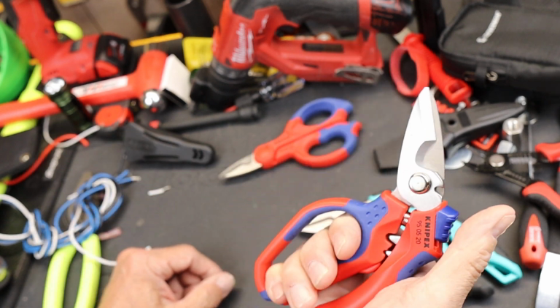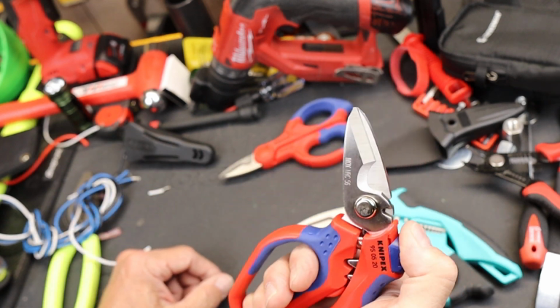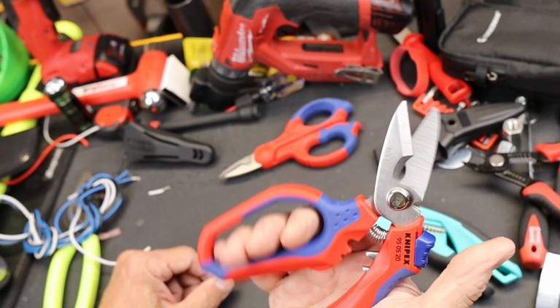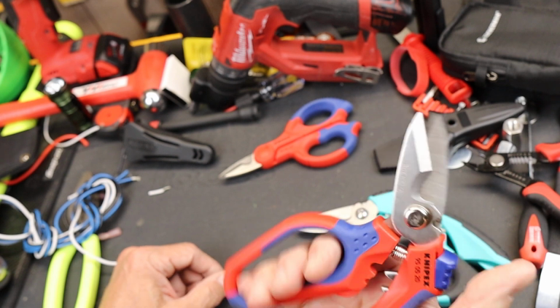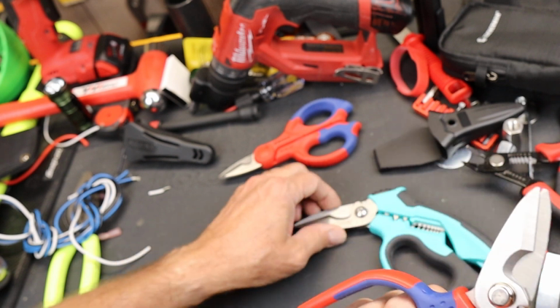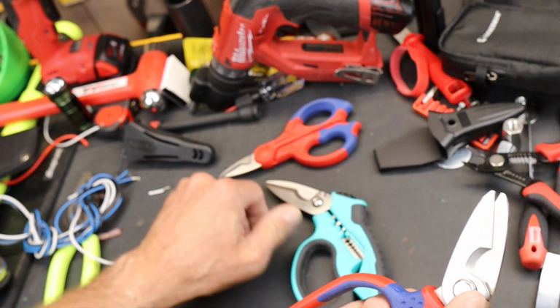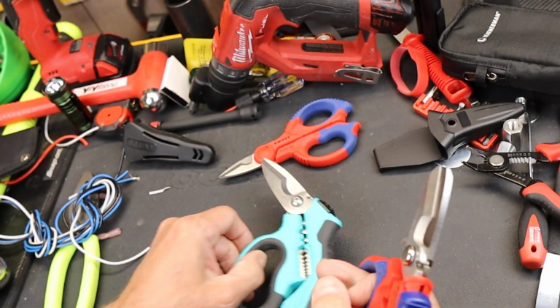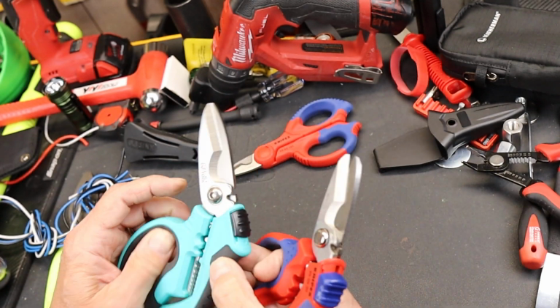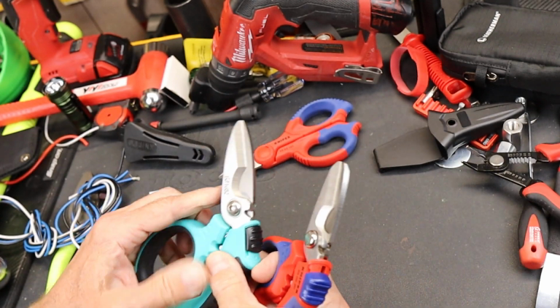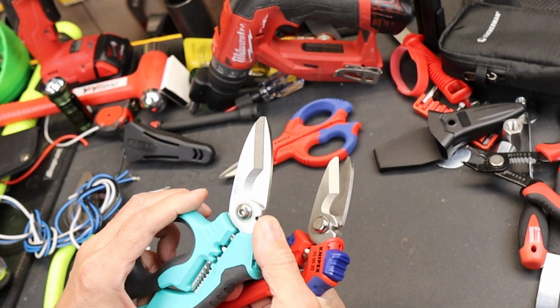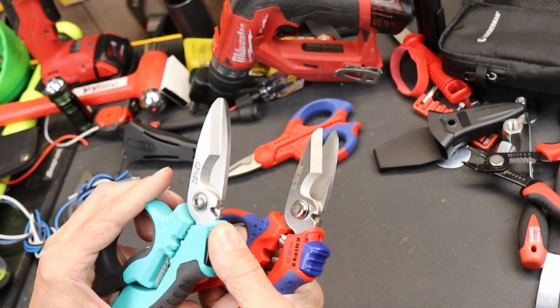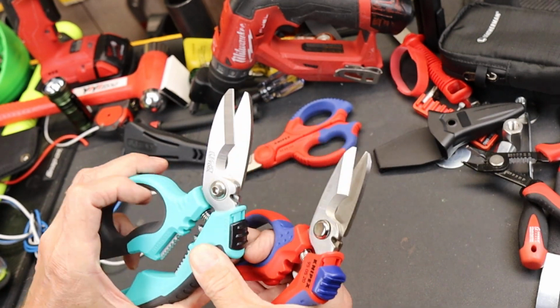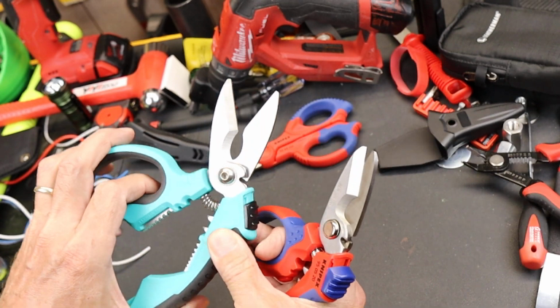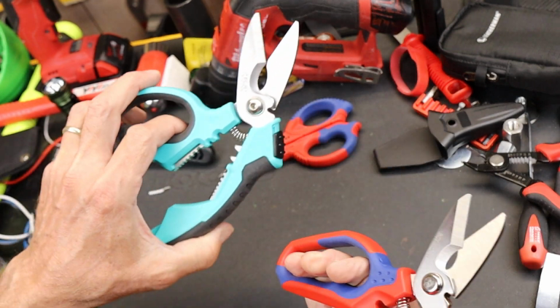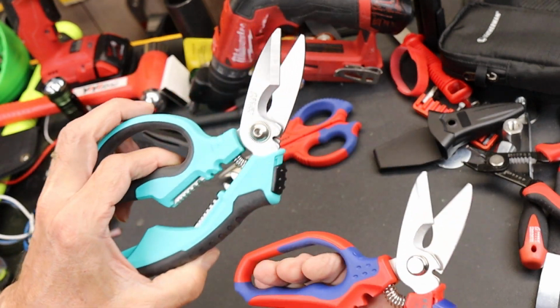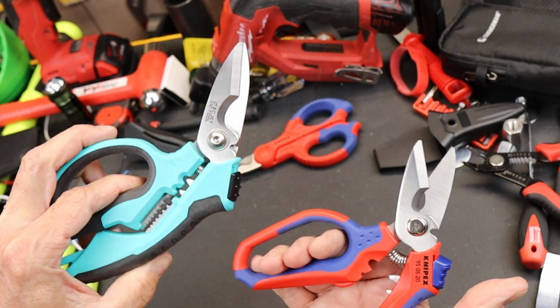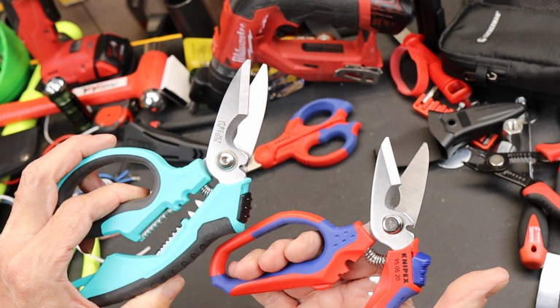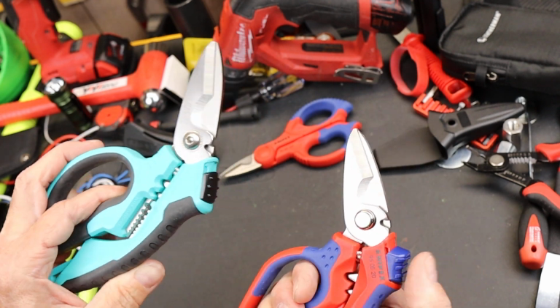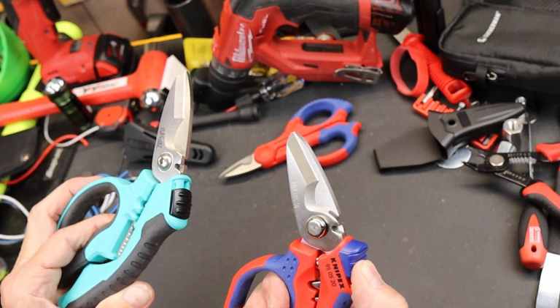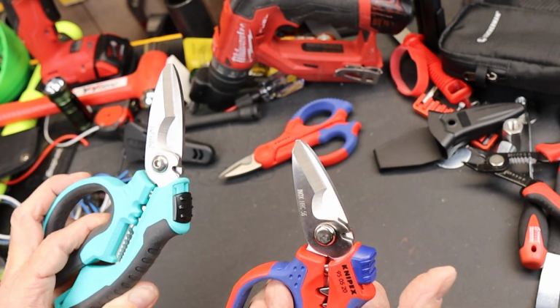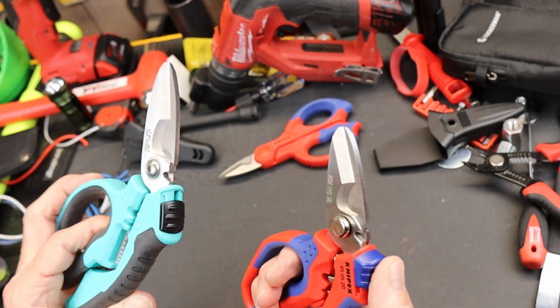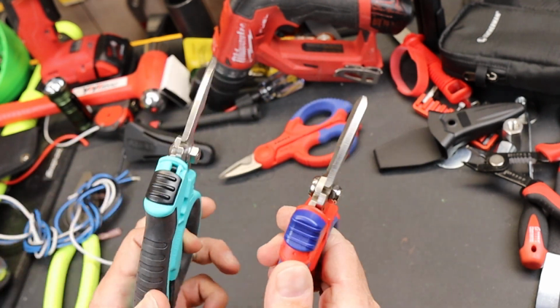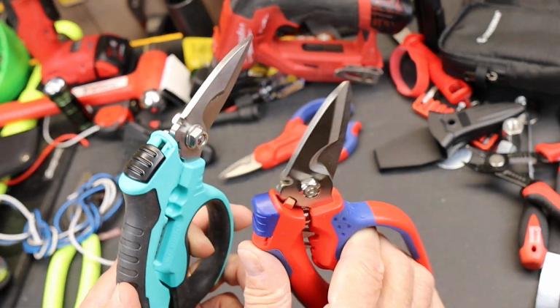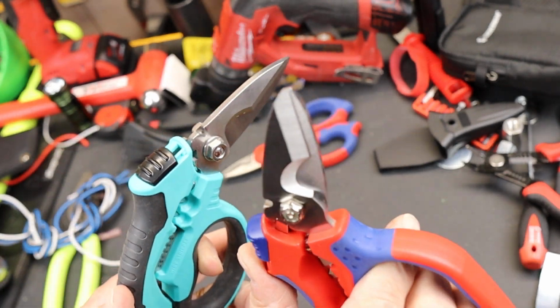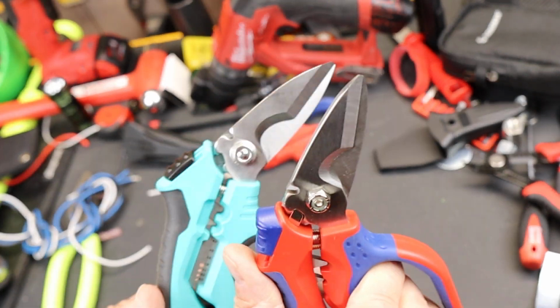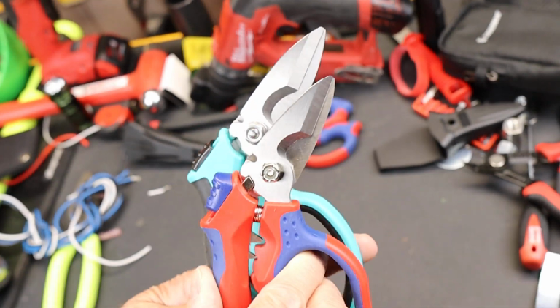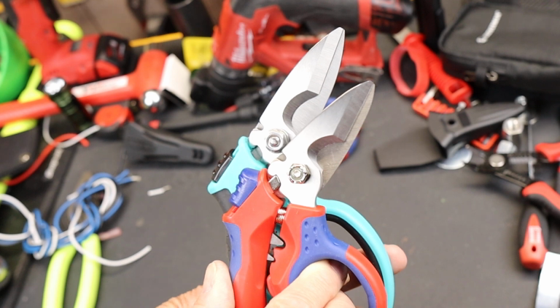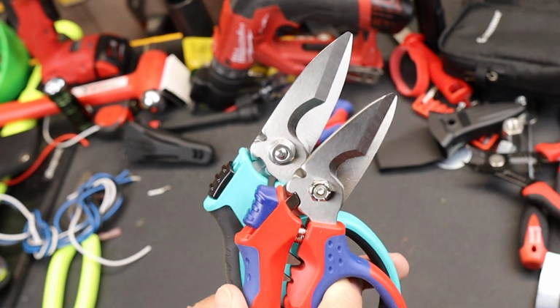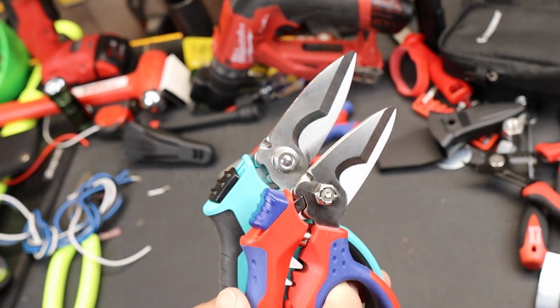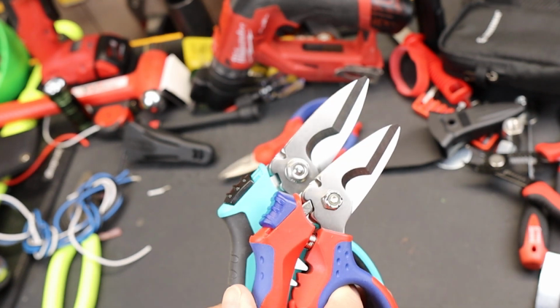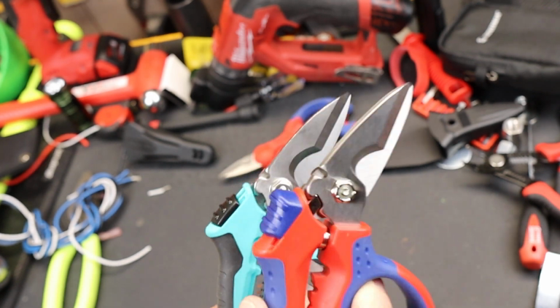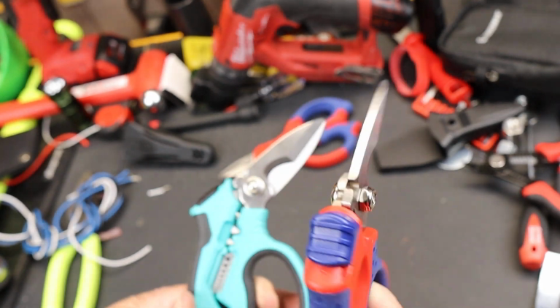It has a spring mechanism, so it is like the C-Jet, which means it also has a lock. Notice the lock is quite pronounced compared to the C-Jet. We'll get to that in a moment.